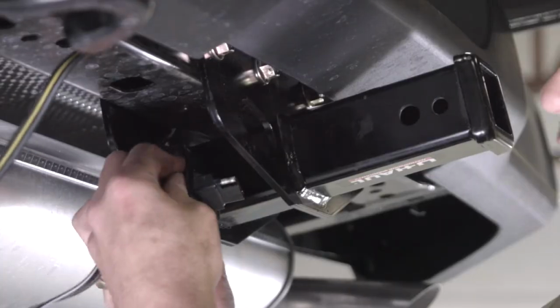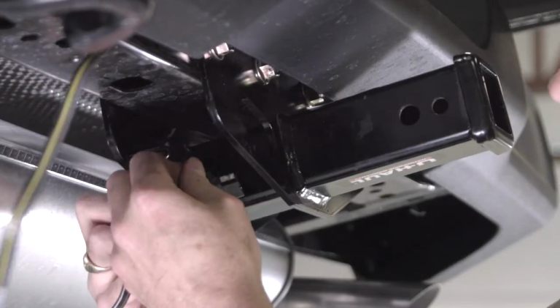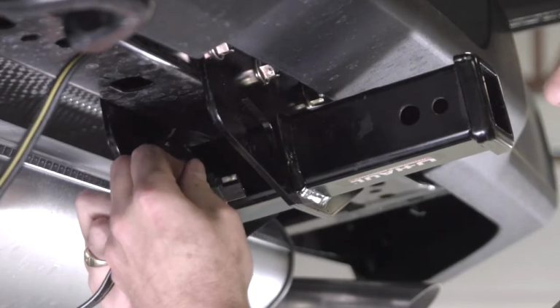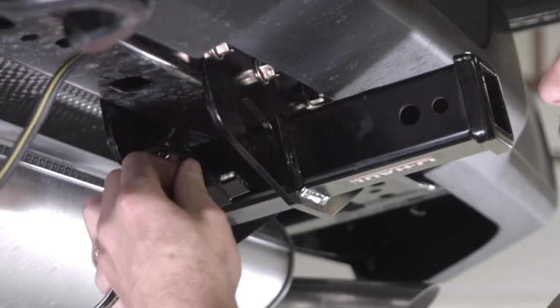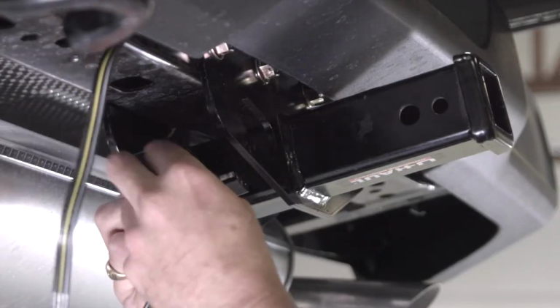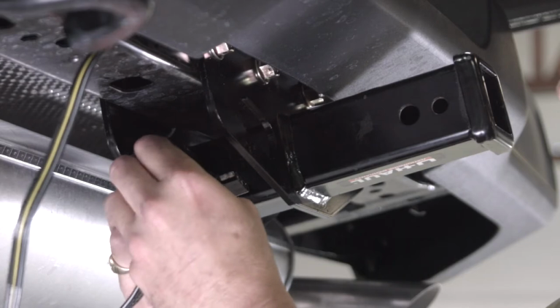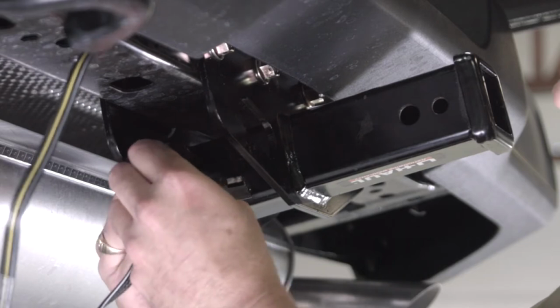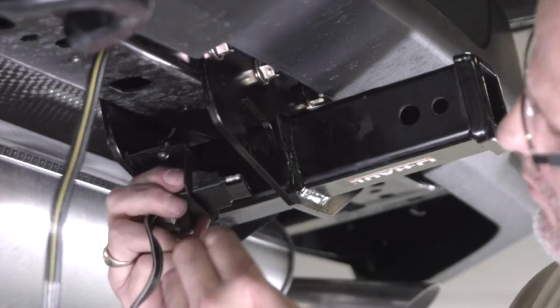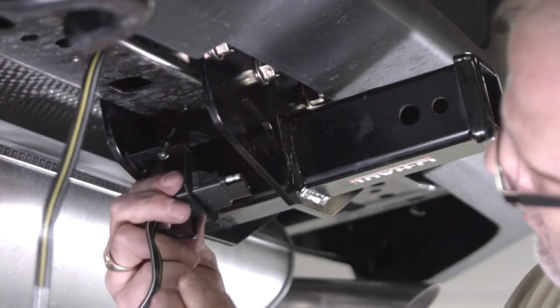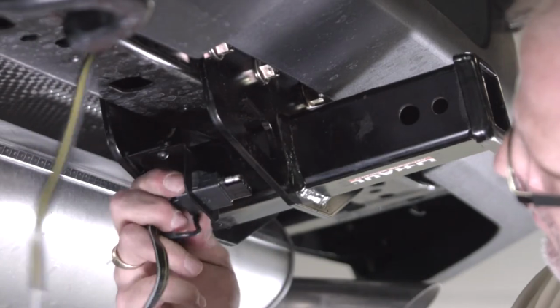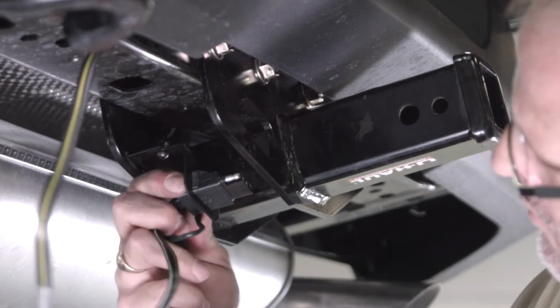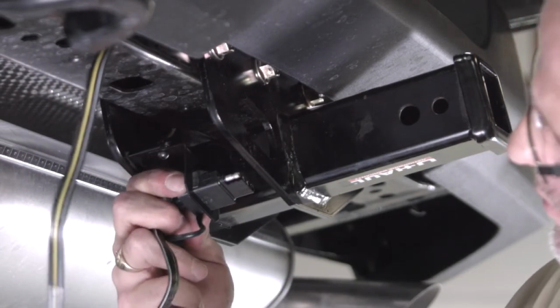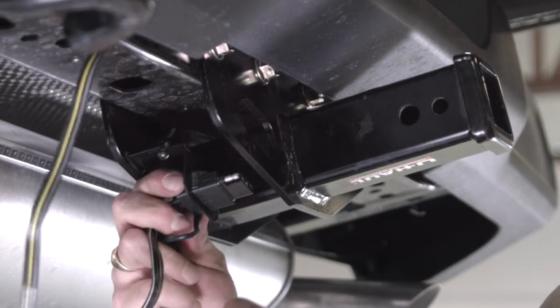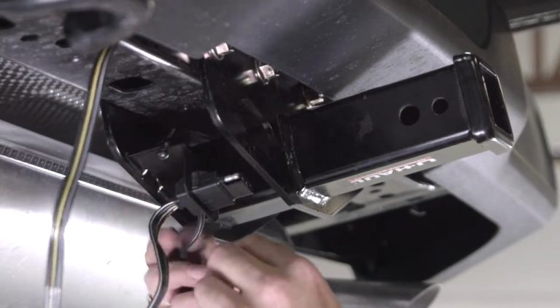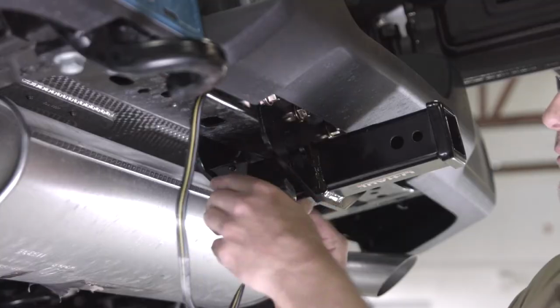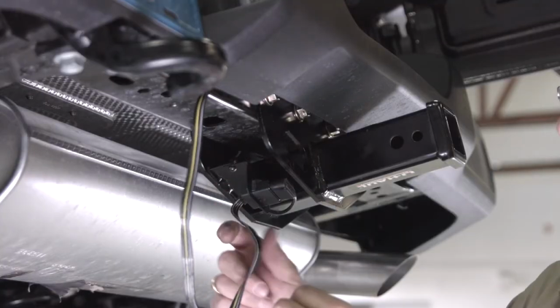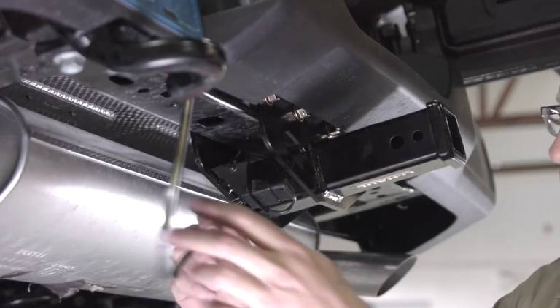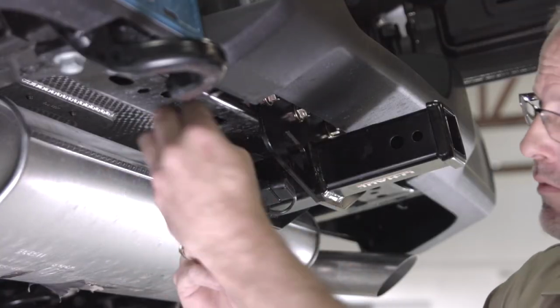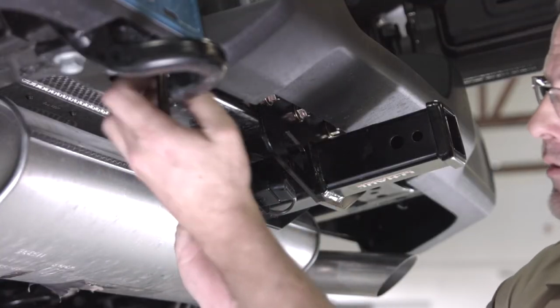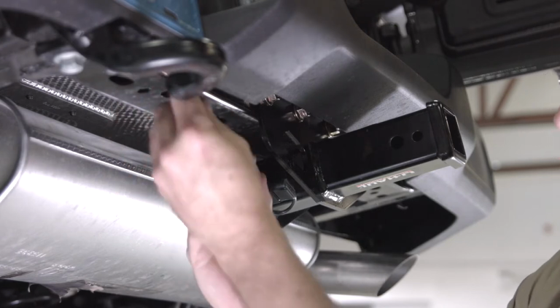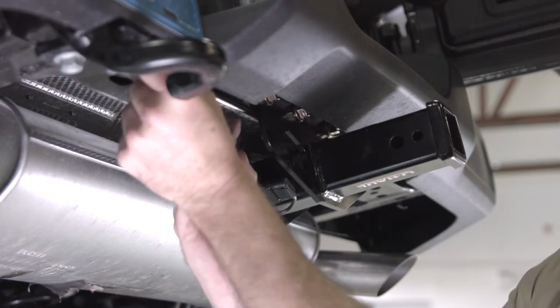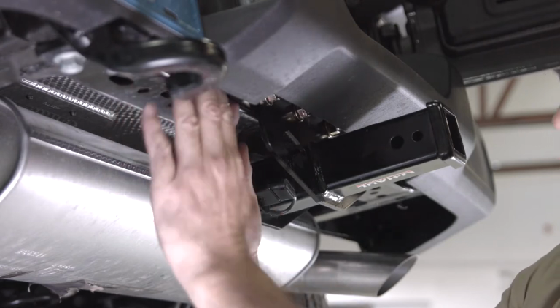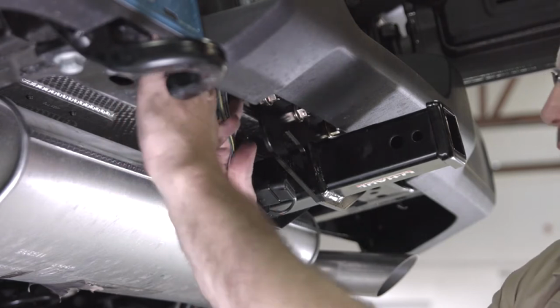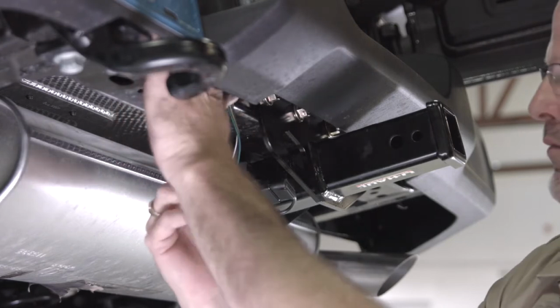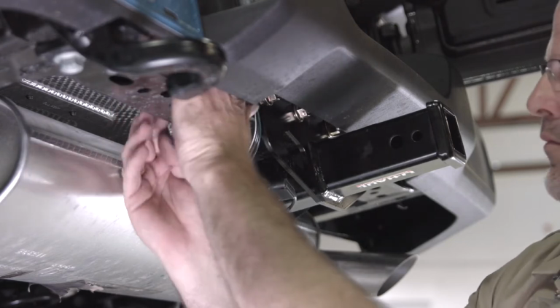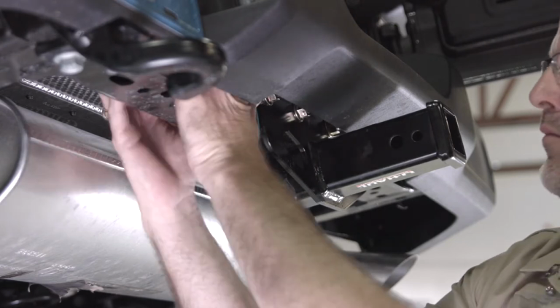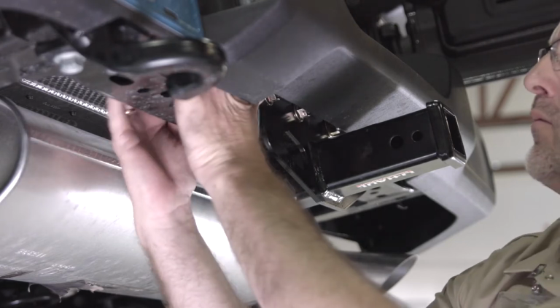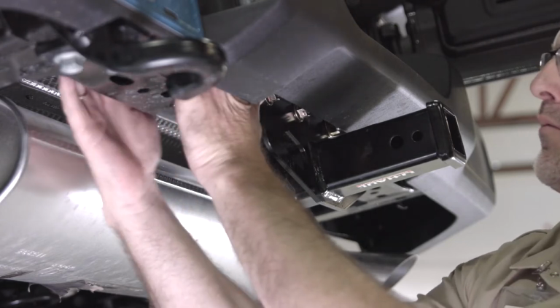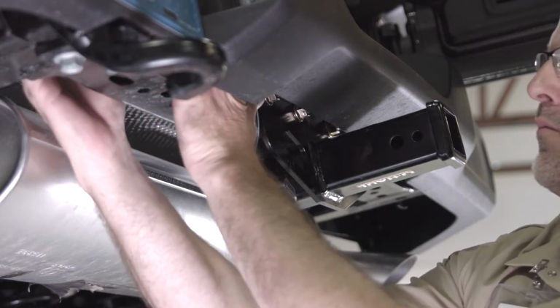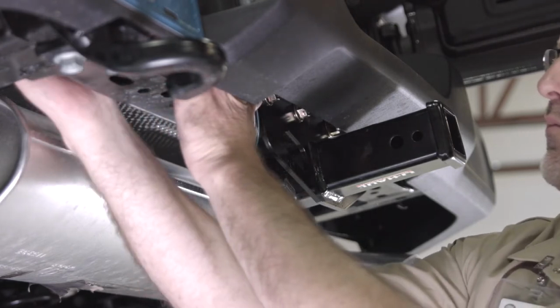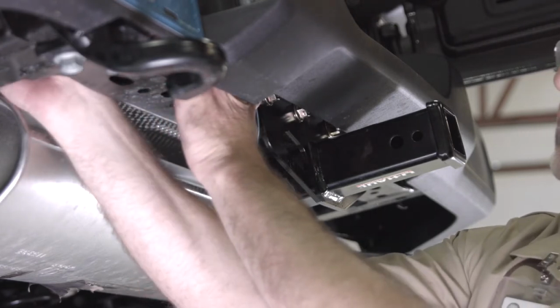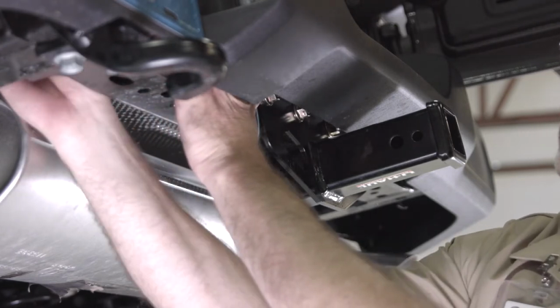Insert the 4-flat connector into the bracket until it clicks into place. Using zip ties, tuck and secure any excess wiring, keeping it concealed and away from any sharp edges, heat sources, and moving parts.